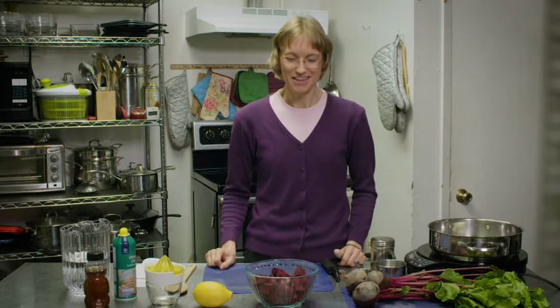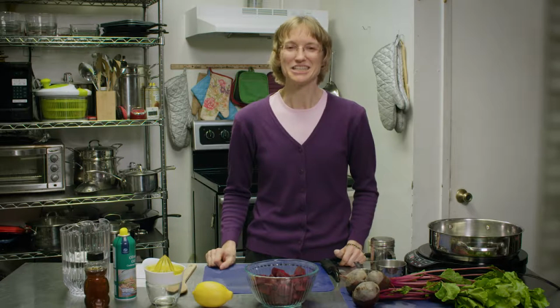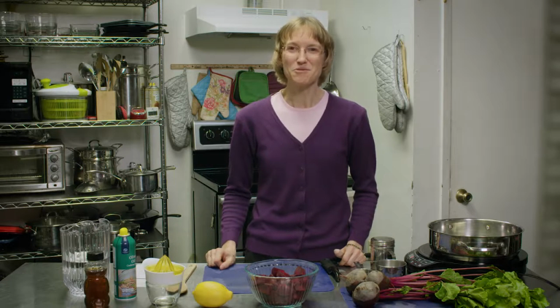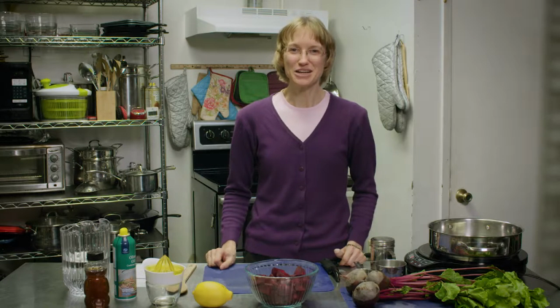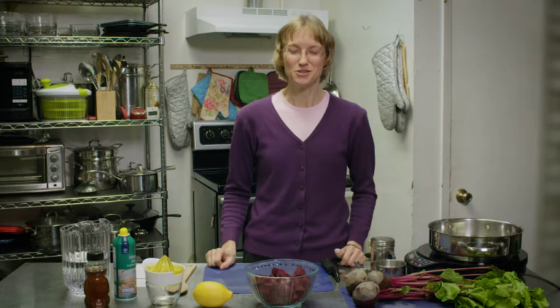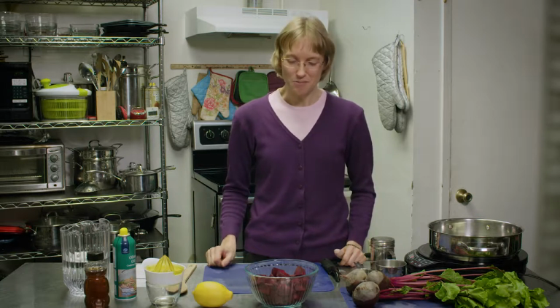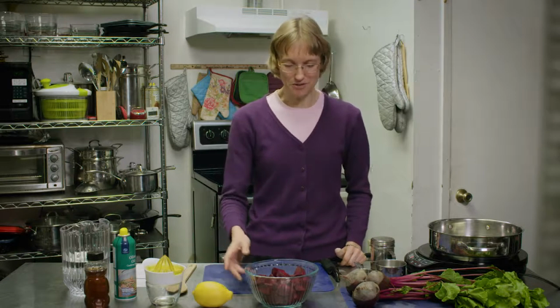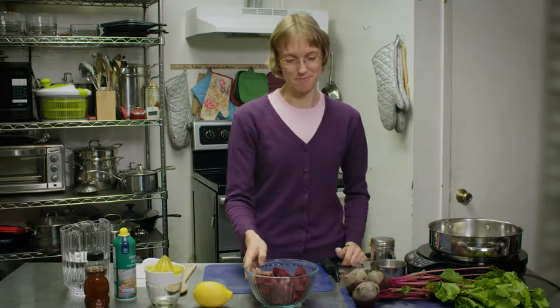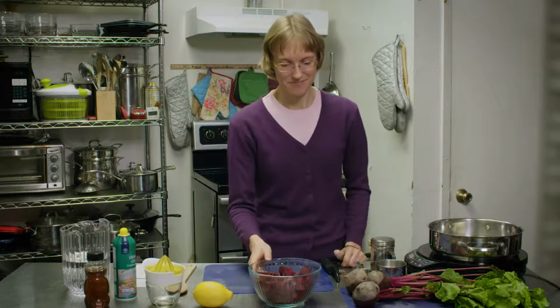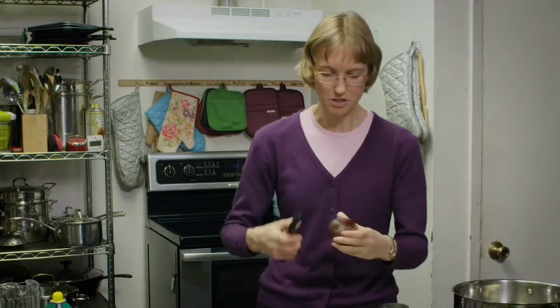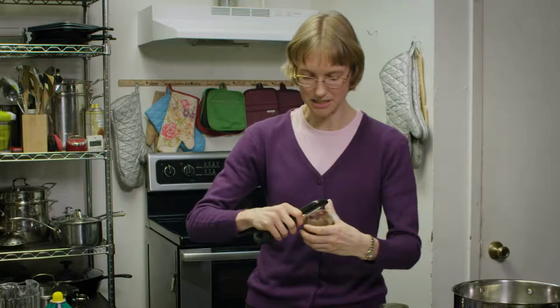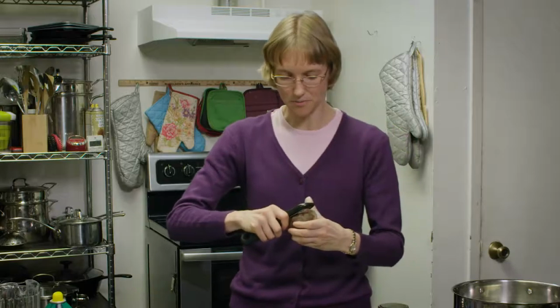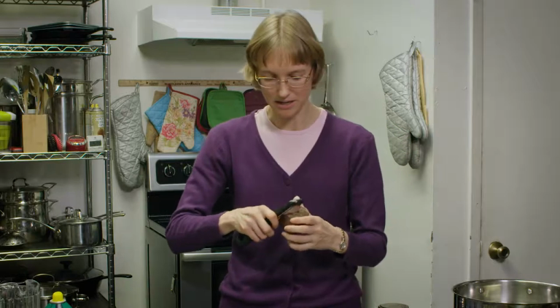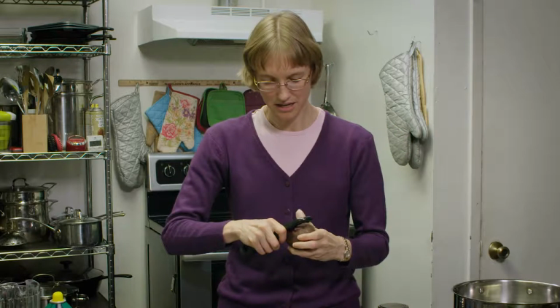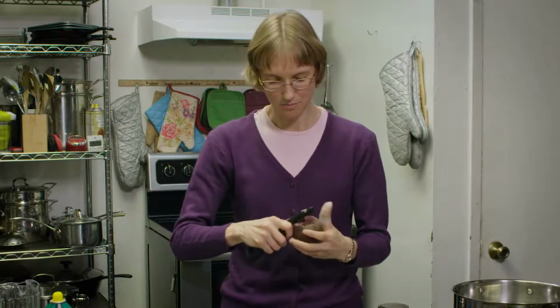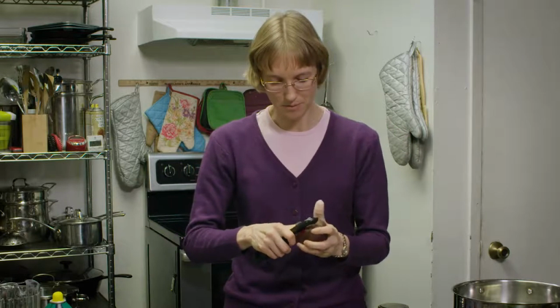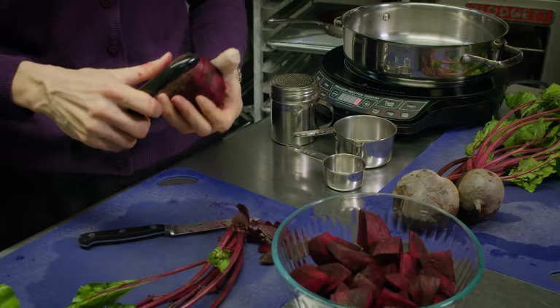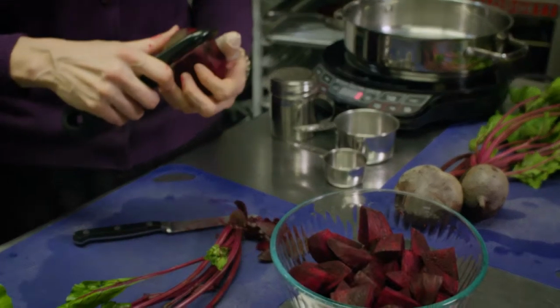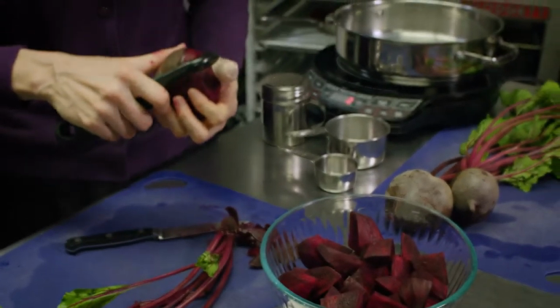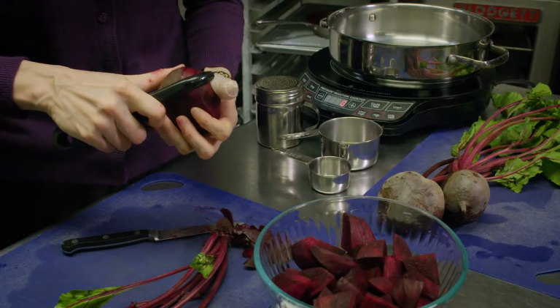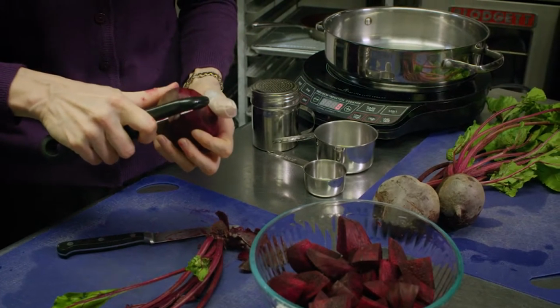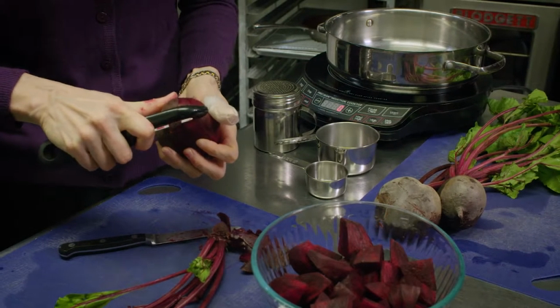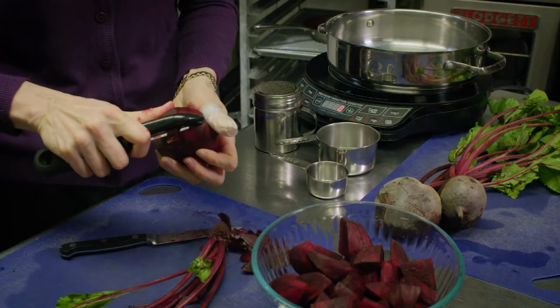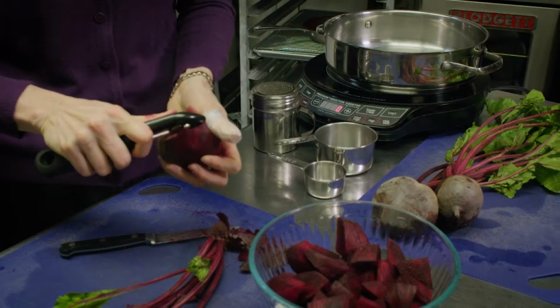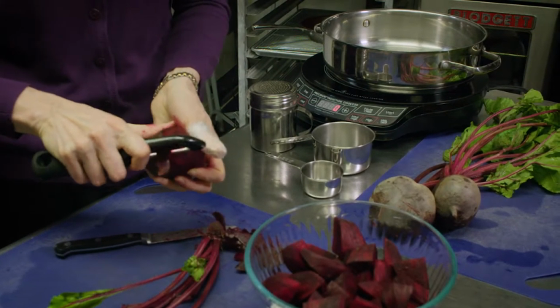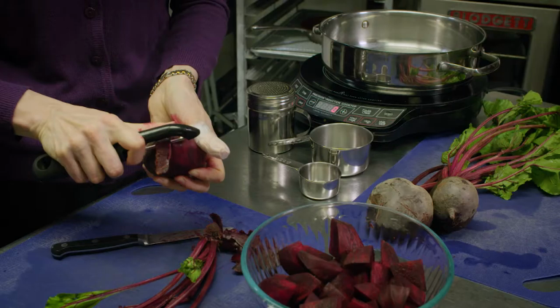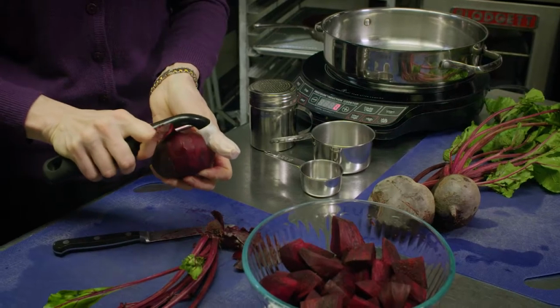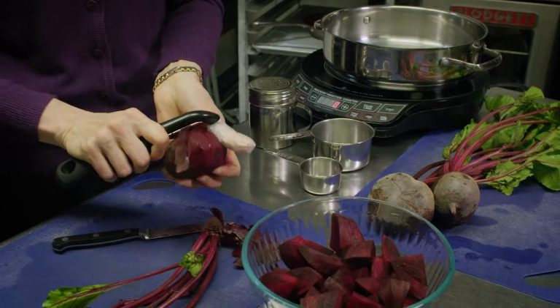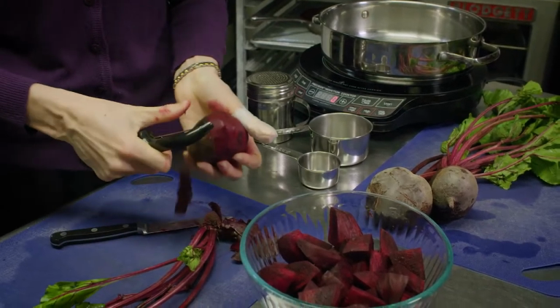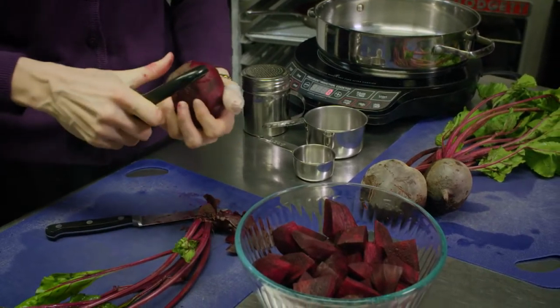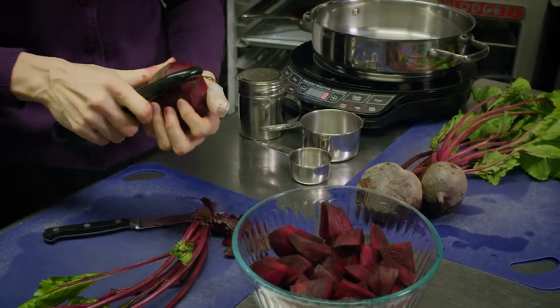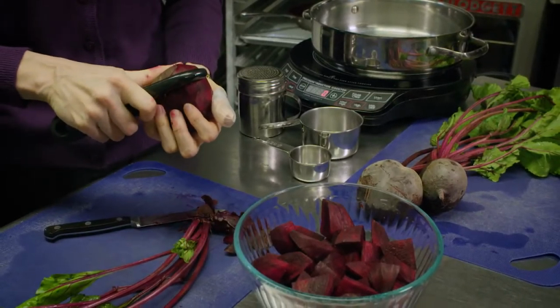But today we're going to pickle them. We're just going to take our beet and peel it. And yes, our hands are going to get all nice and beautiful rosy red.